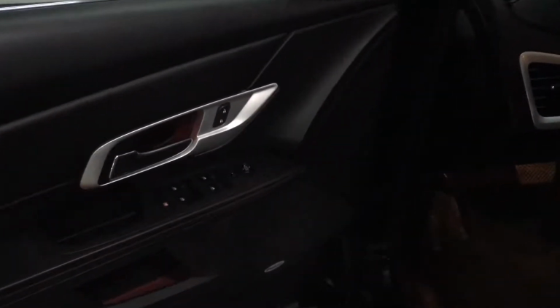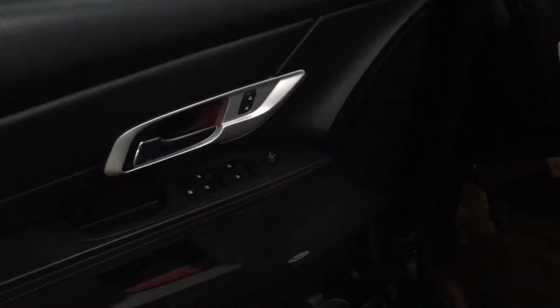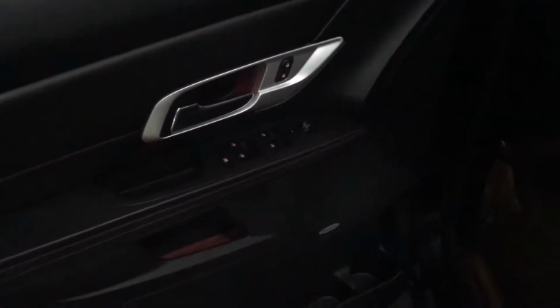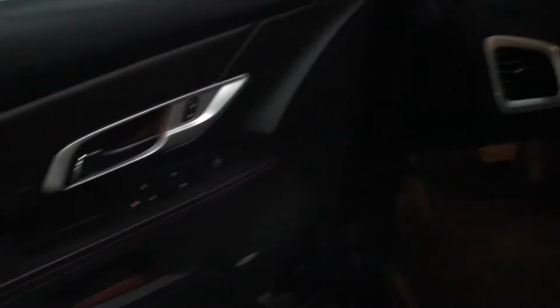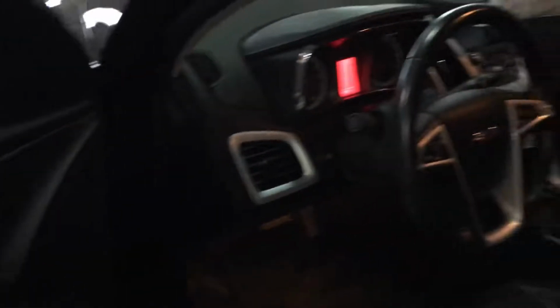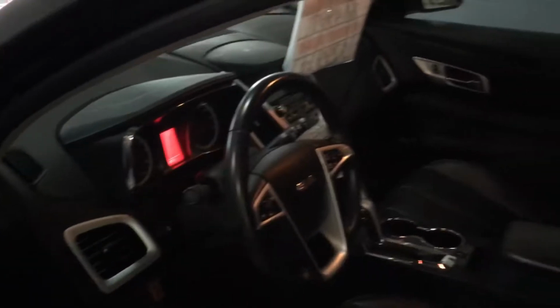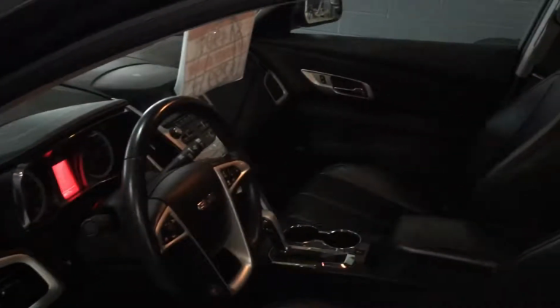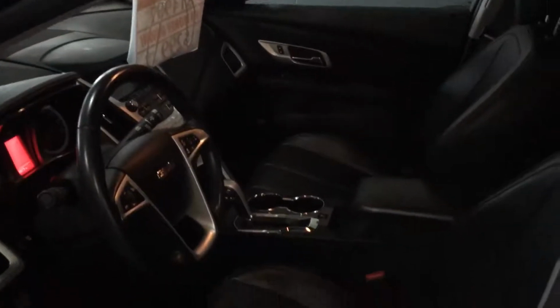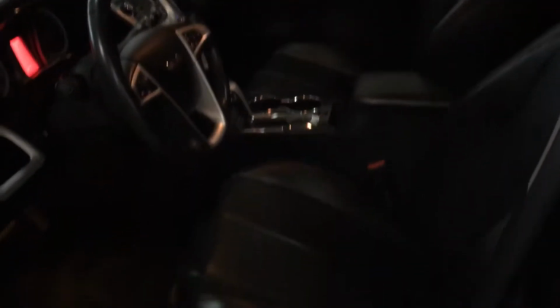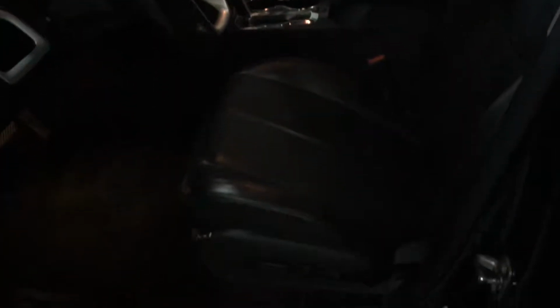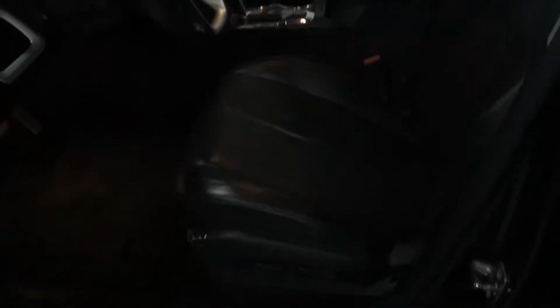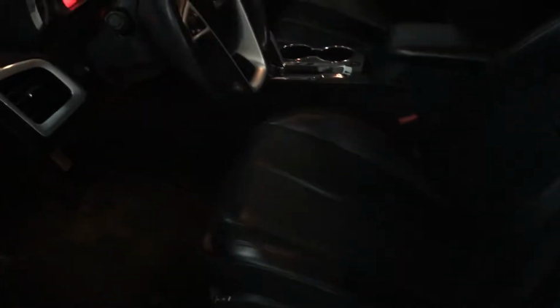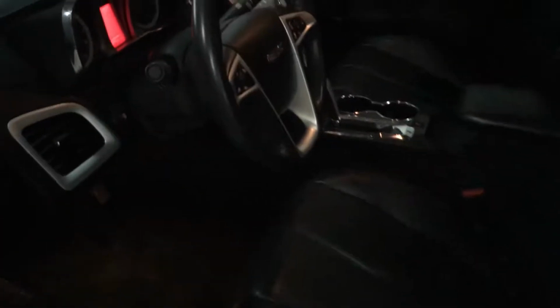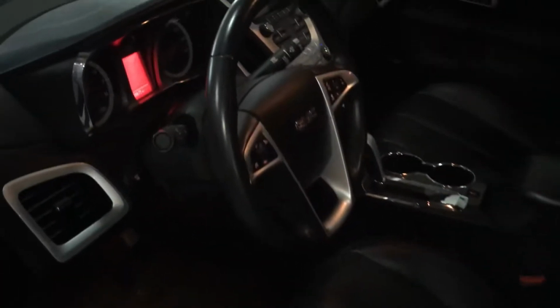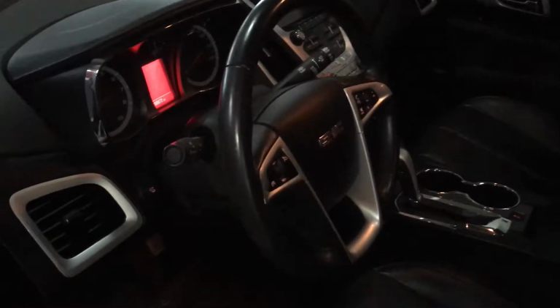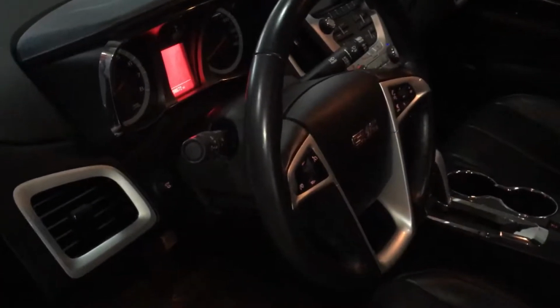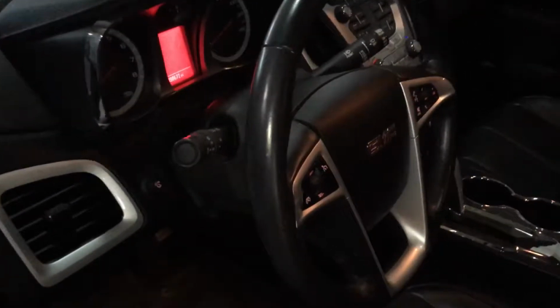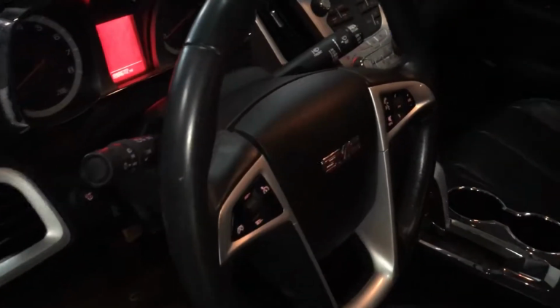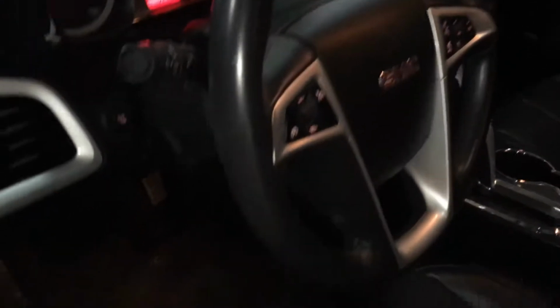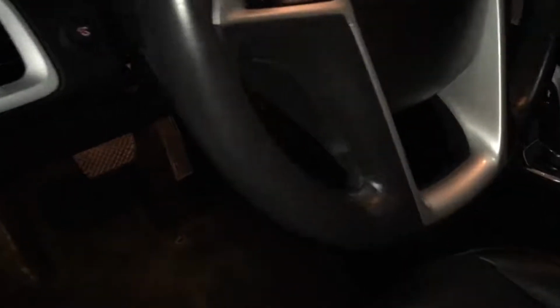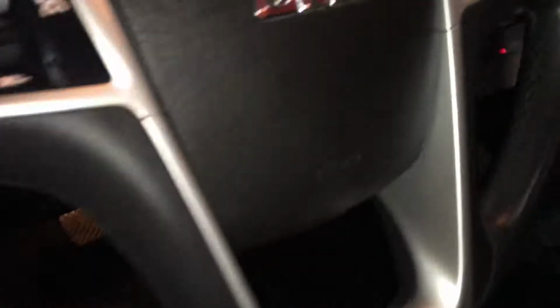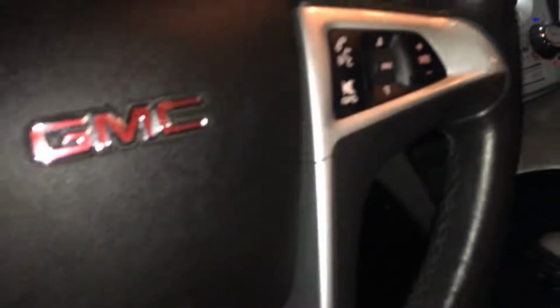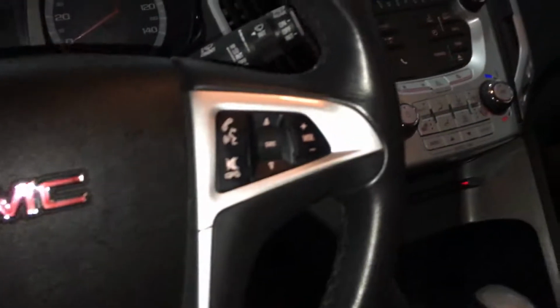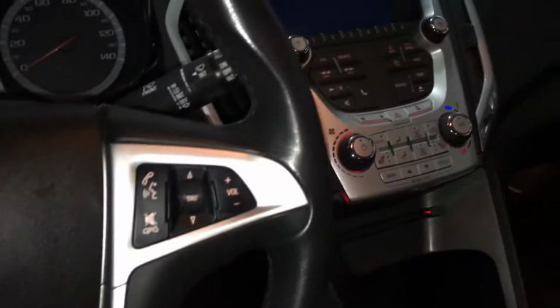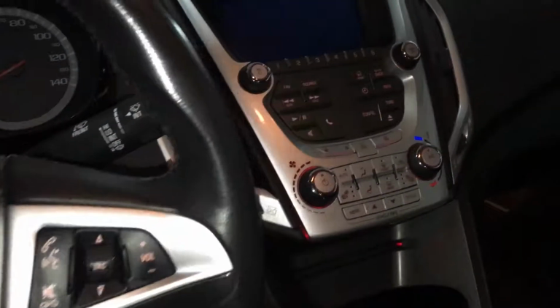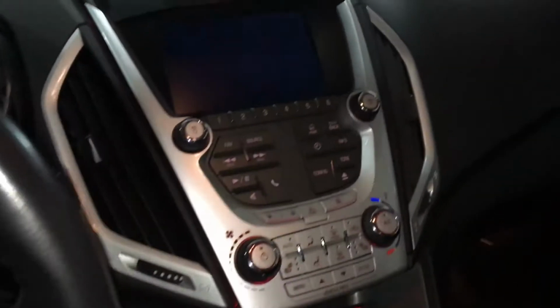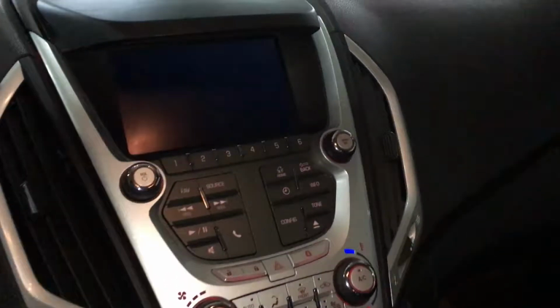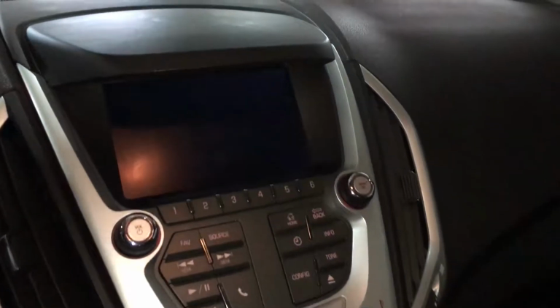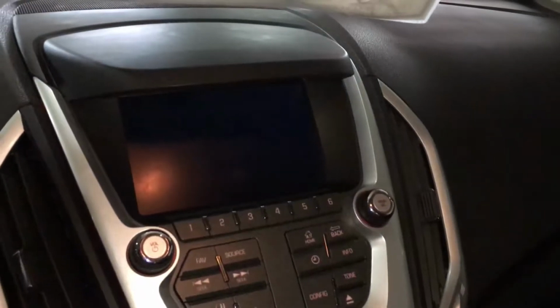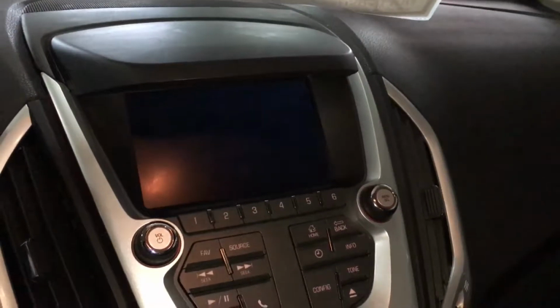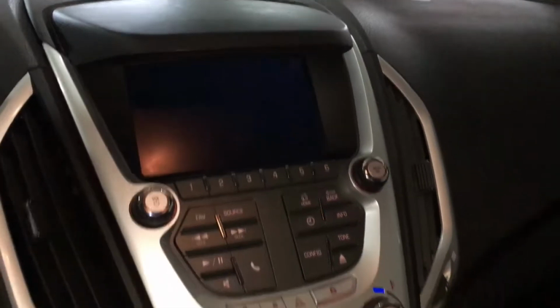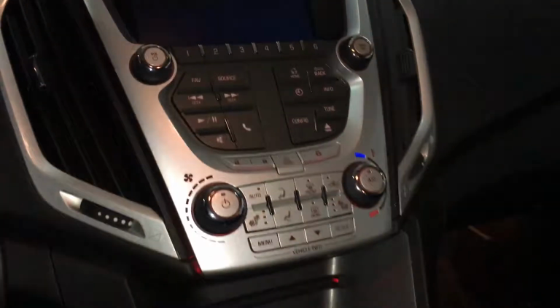Pioneer stereo system, full leather interior, heated seats, tilt and telescoping steering wheel with cruise control, steering wheel stereo controls with hands-free Bluetooth, and a touchscreen system with backup camera.